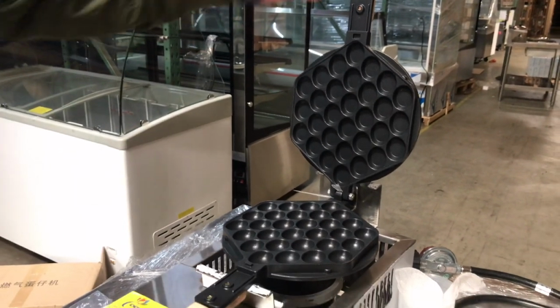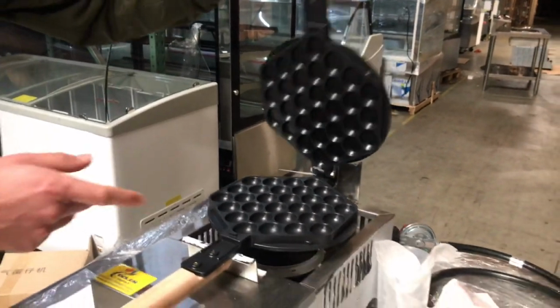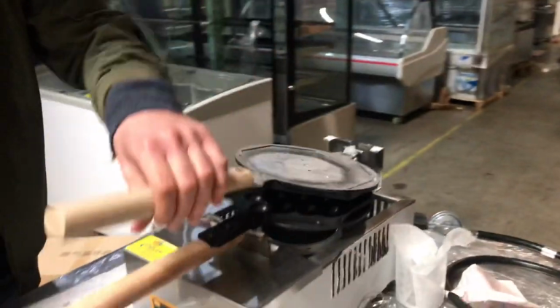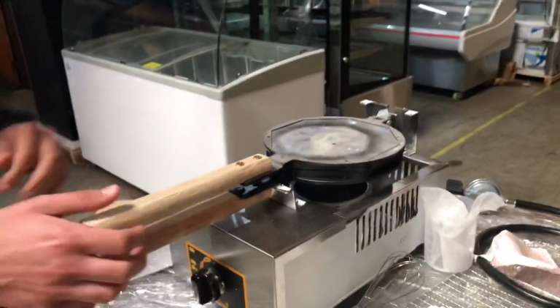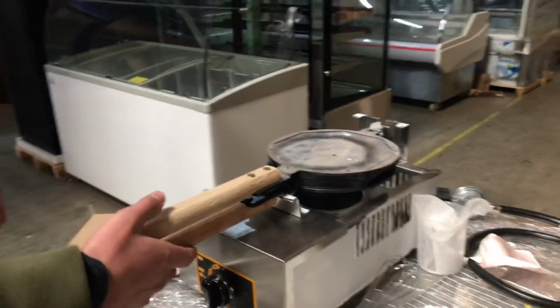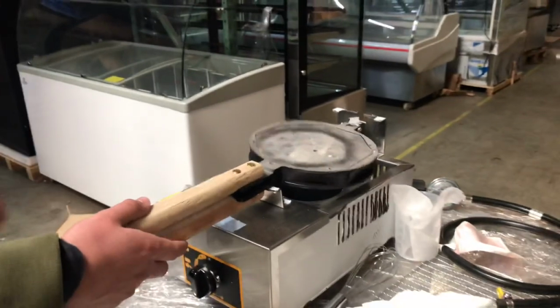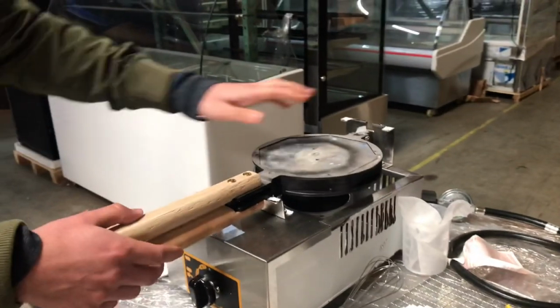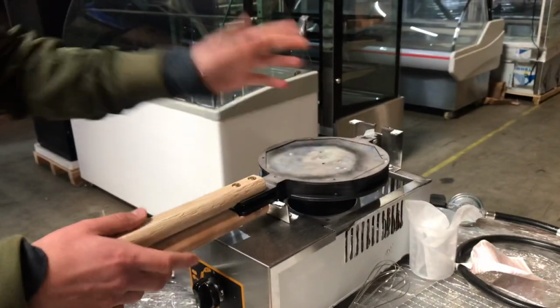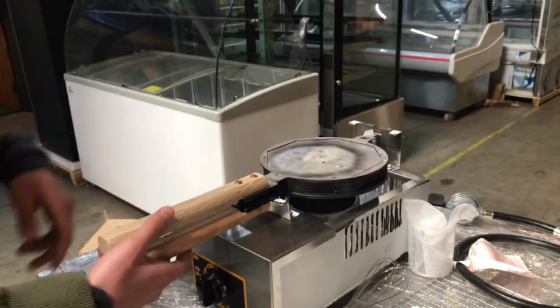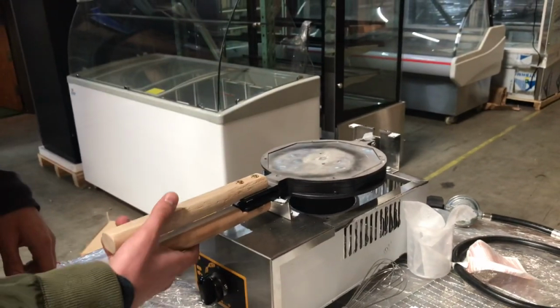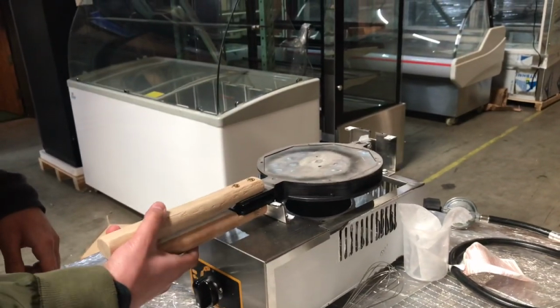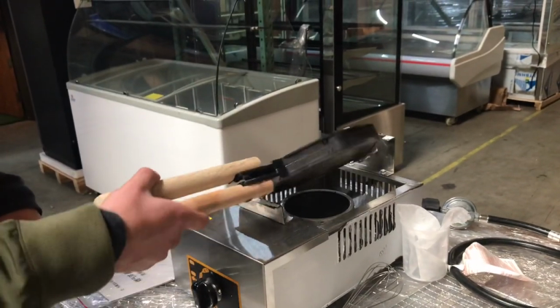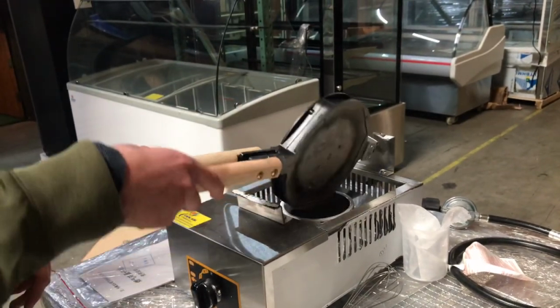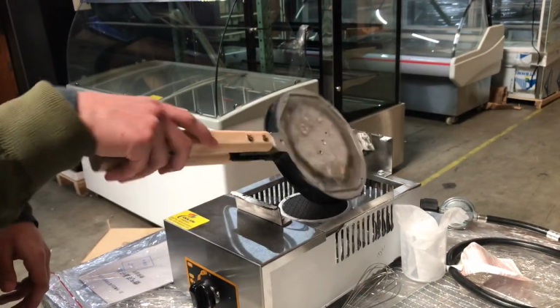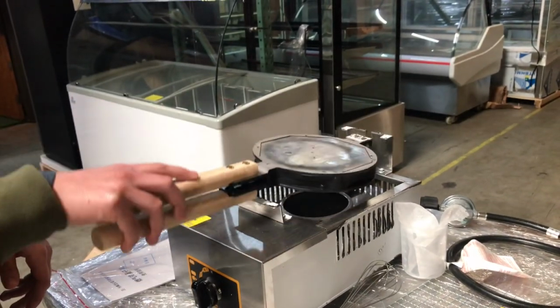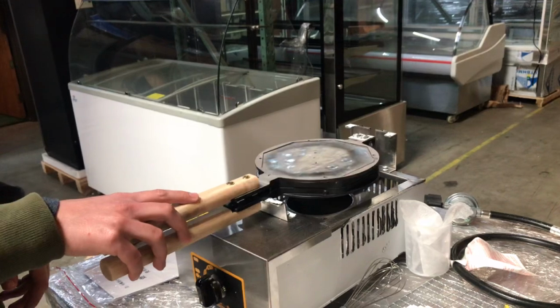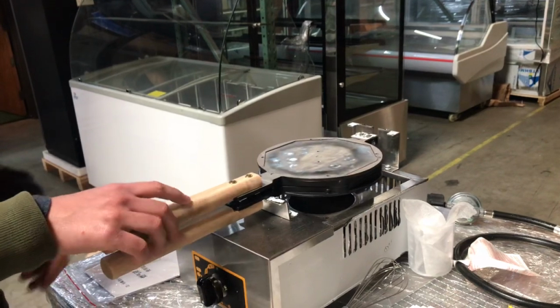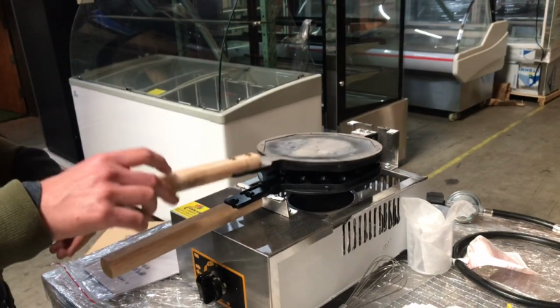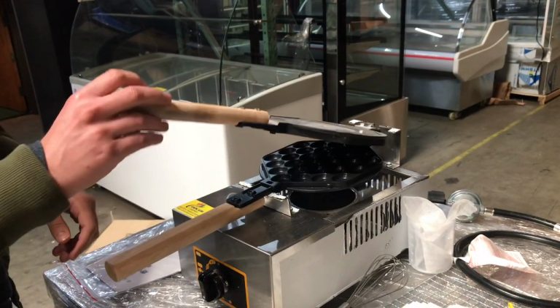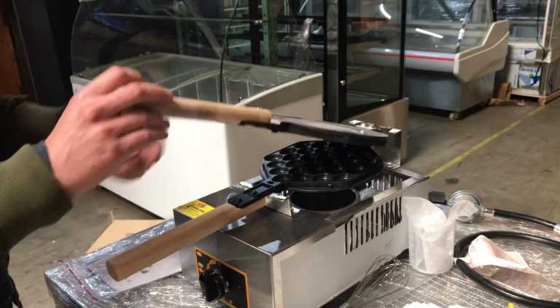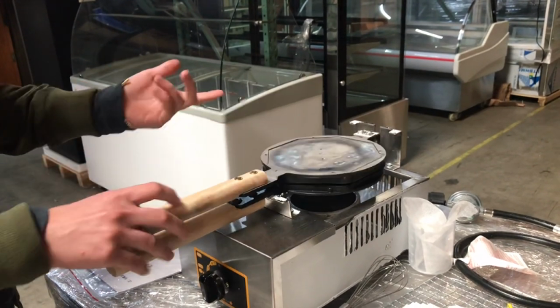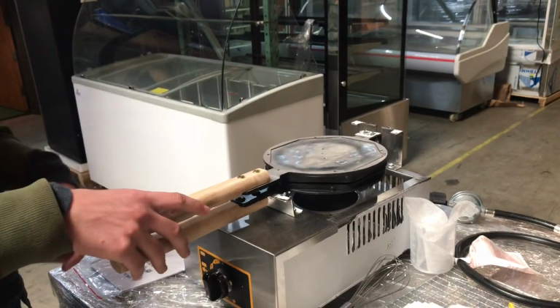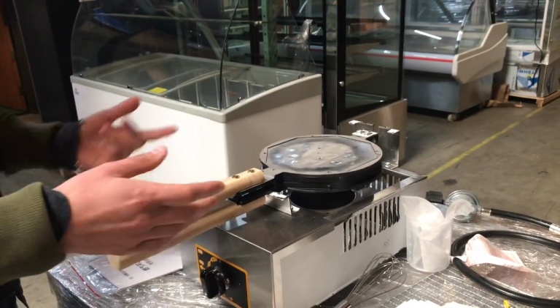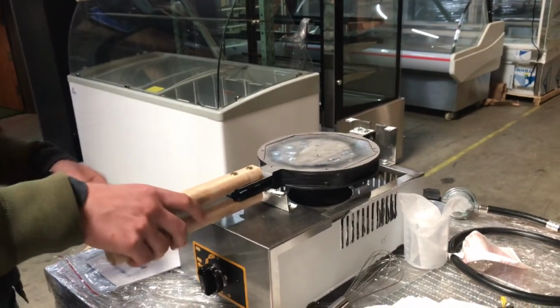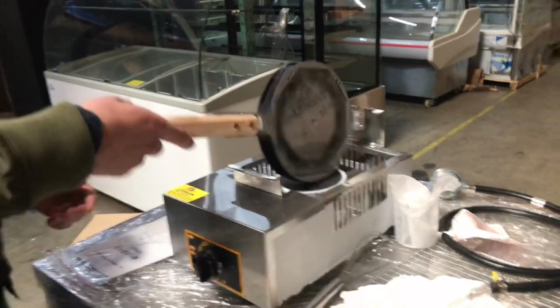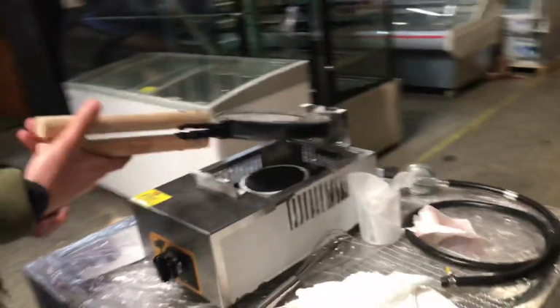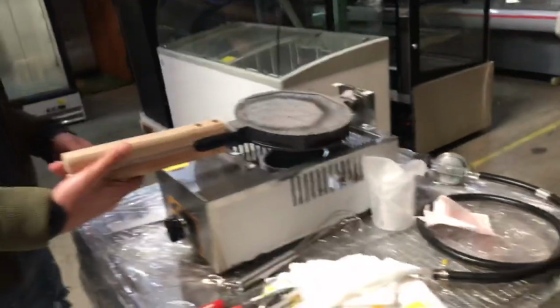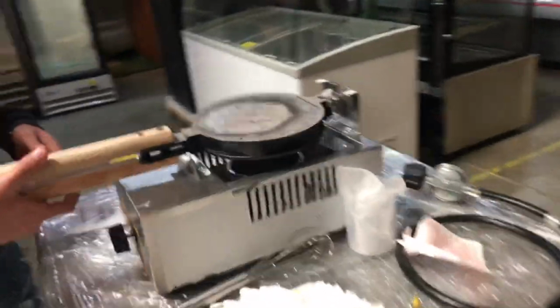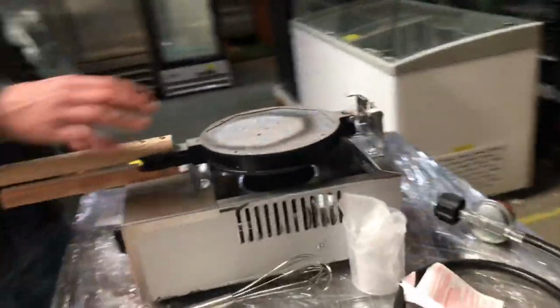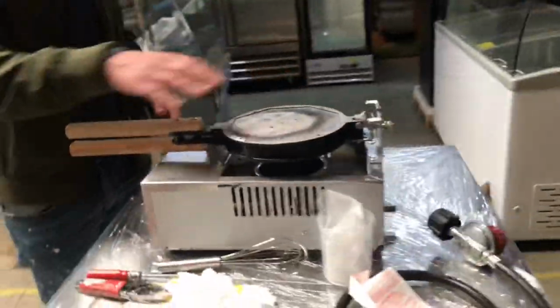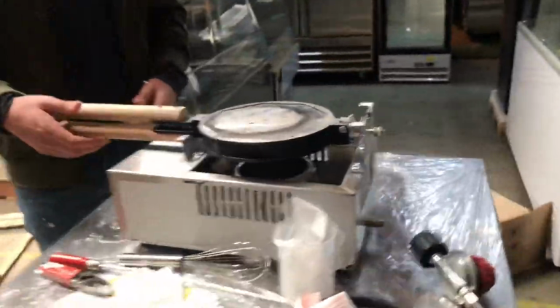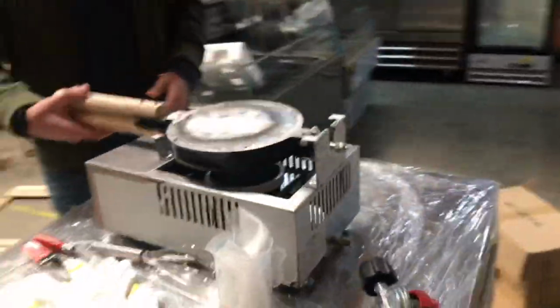Once you're using this and cooking it, once one side is good to go, you can go ahead and switch it to the other side. So you can adjust it once one side is ready.